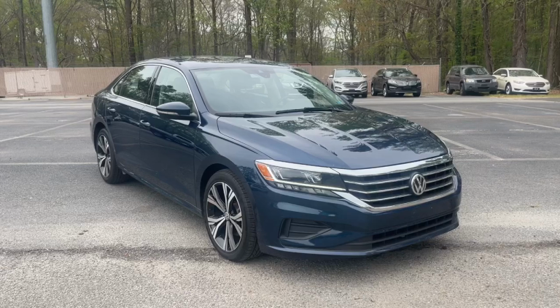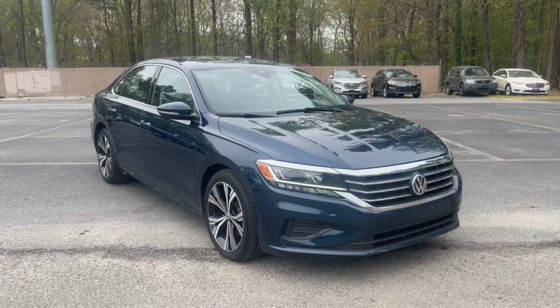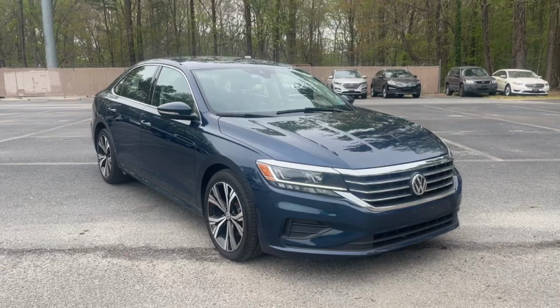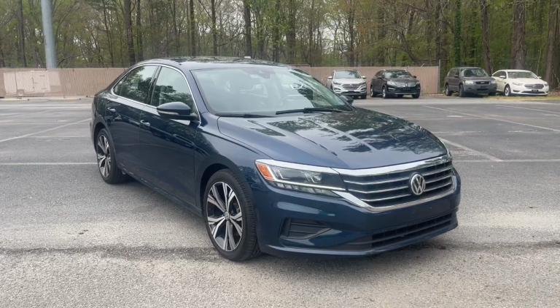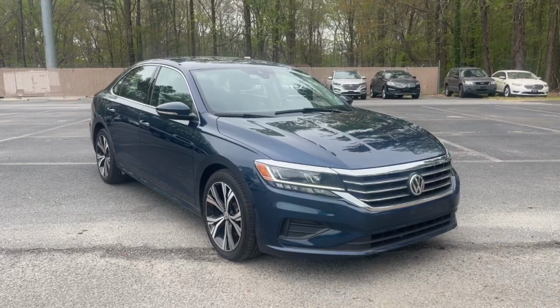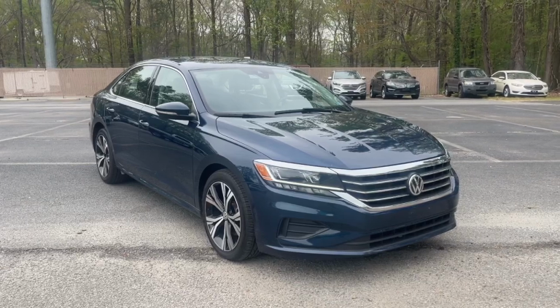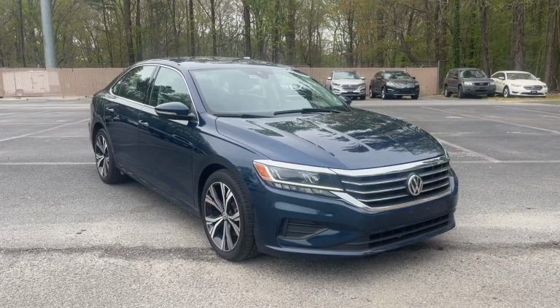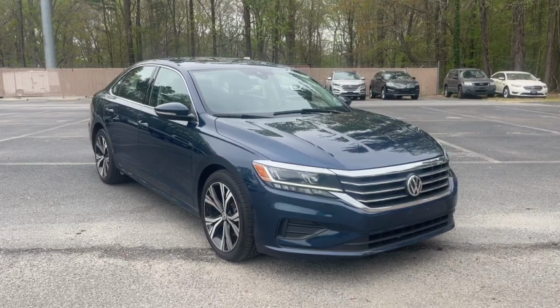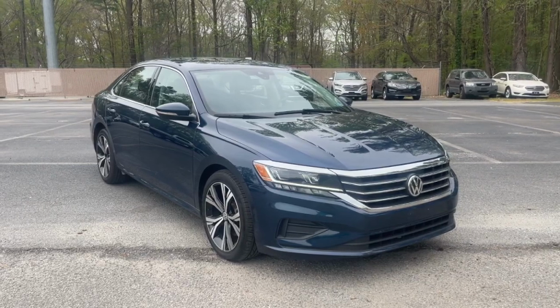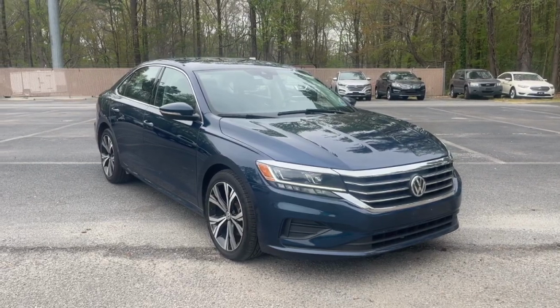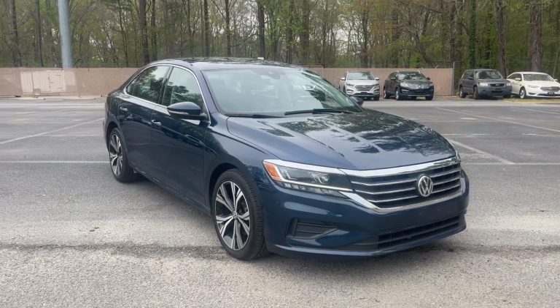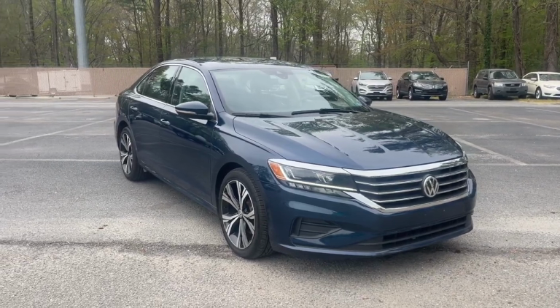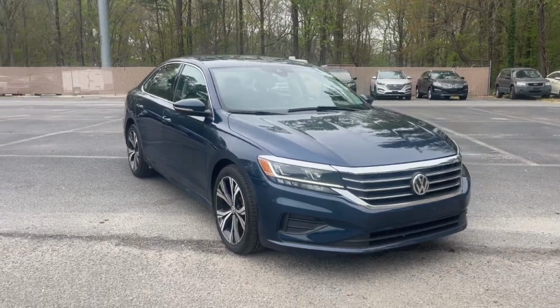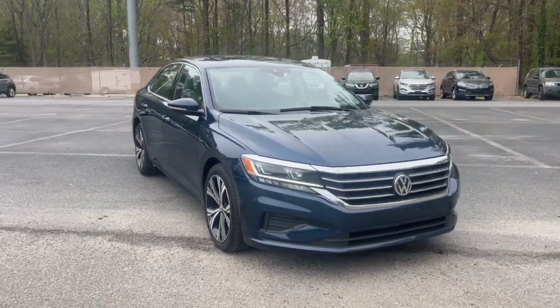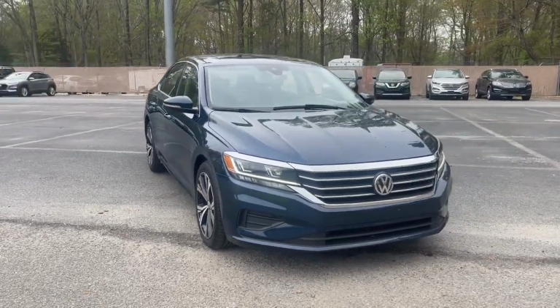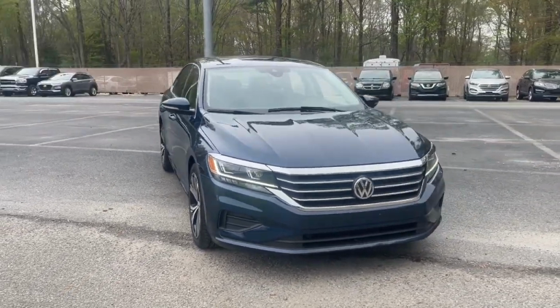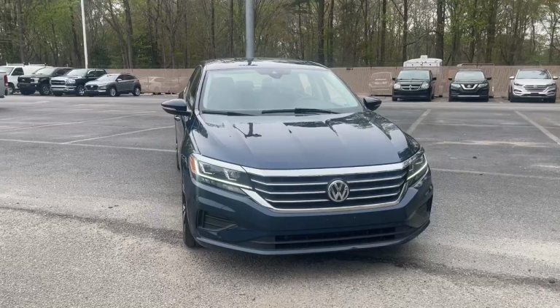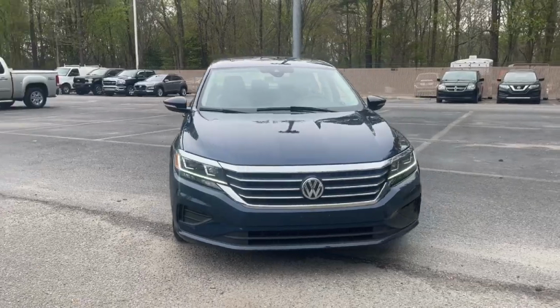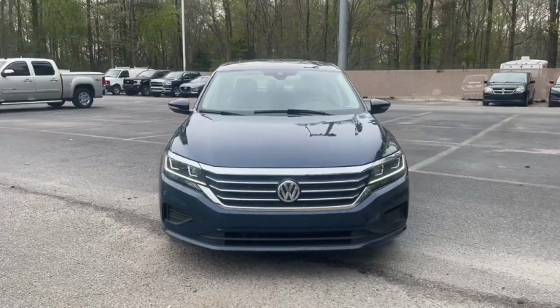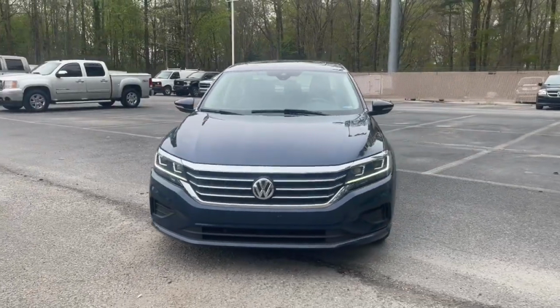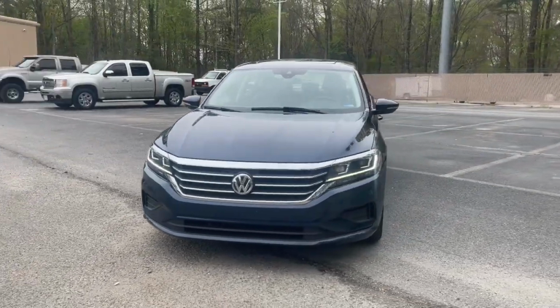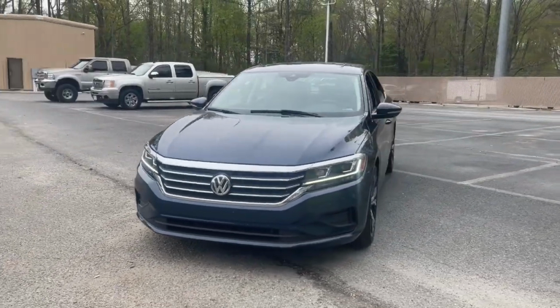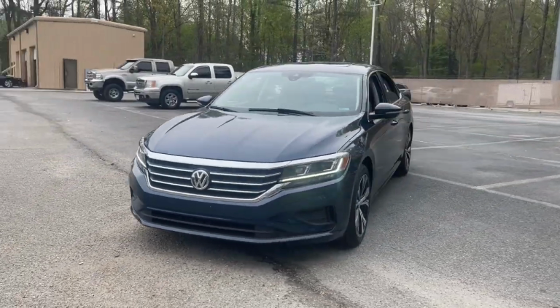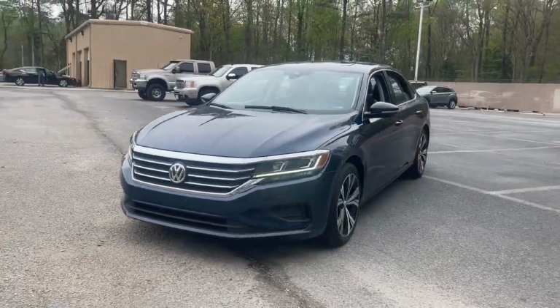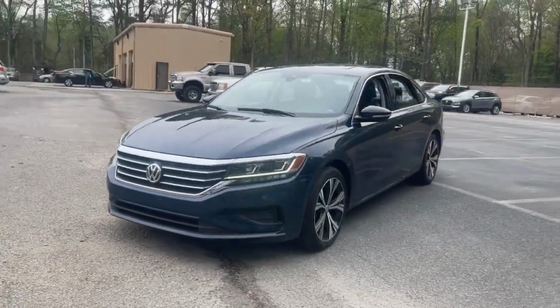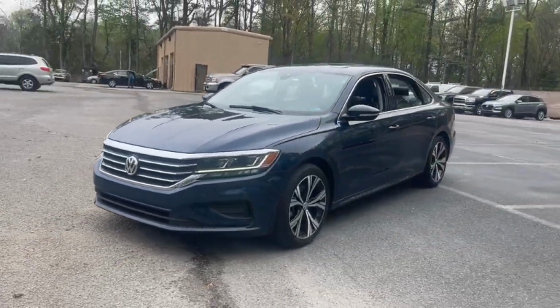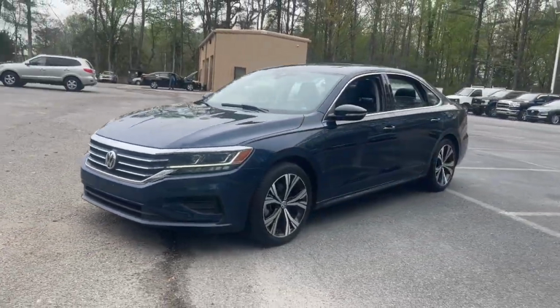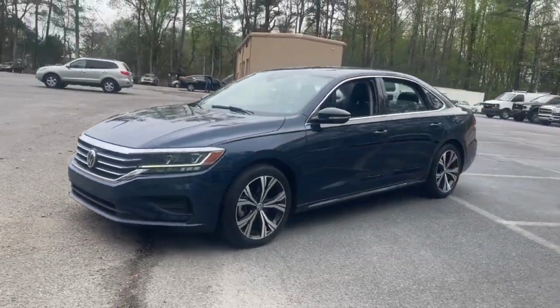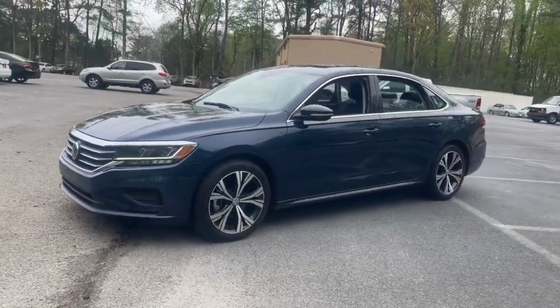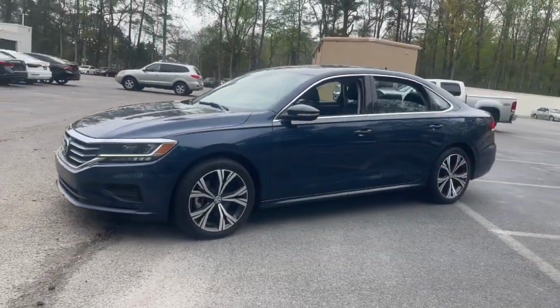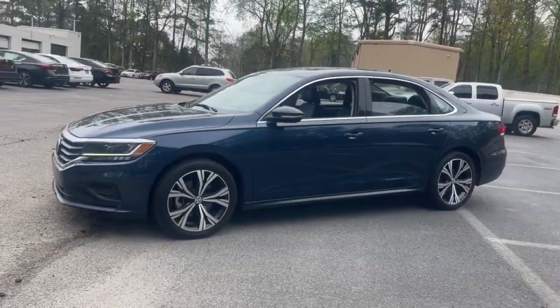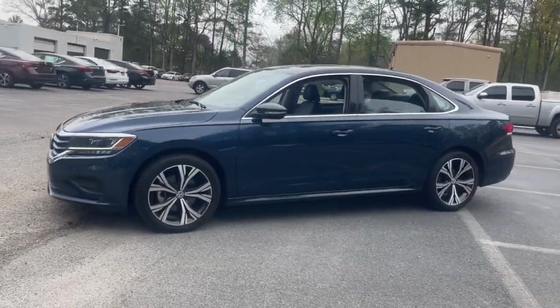You just found the 2021 Volkswagen Passat. With less than 60,000 miles on the odometer, this vehicle provides excellent value.